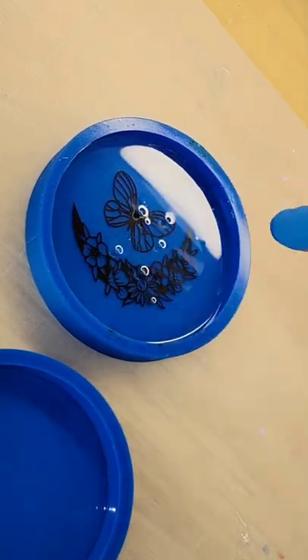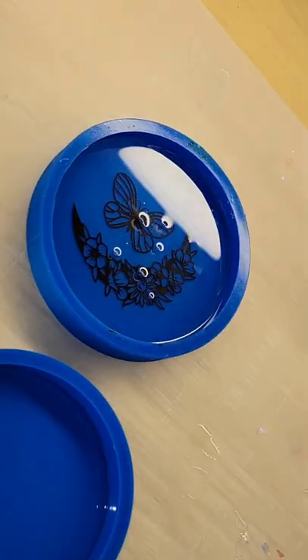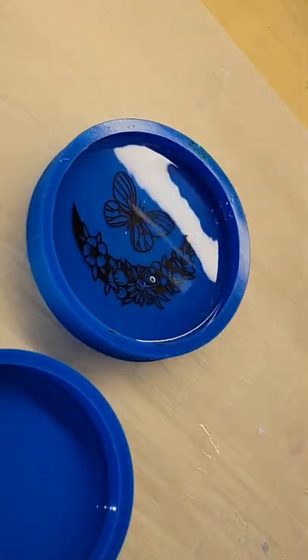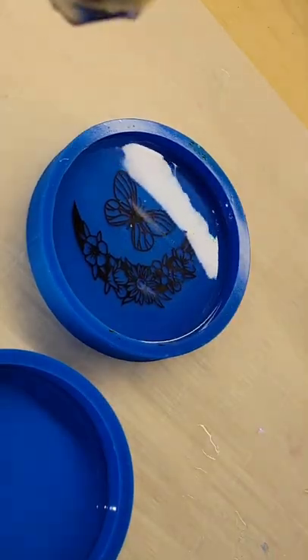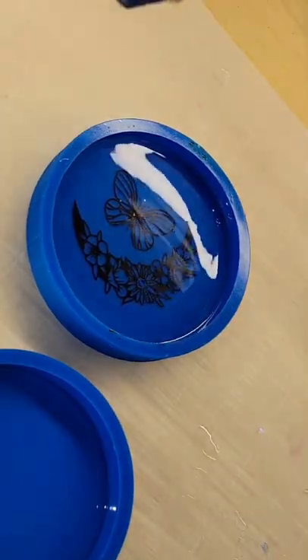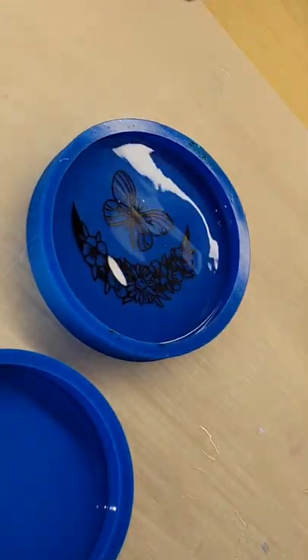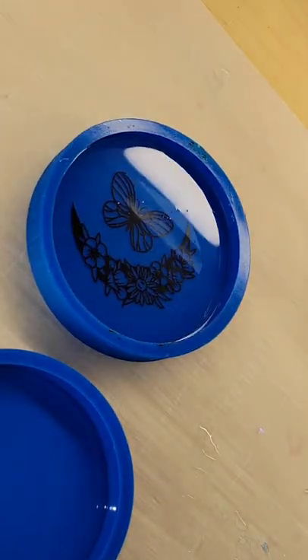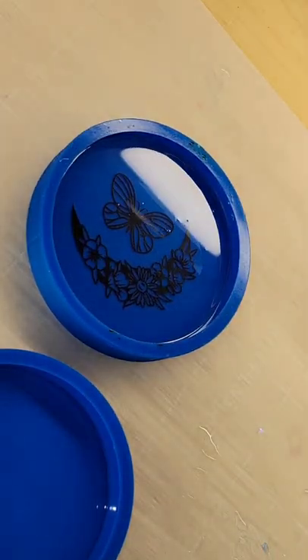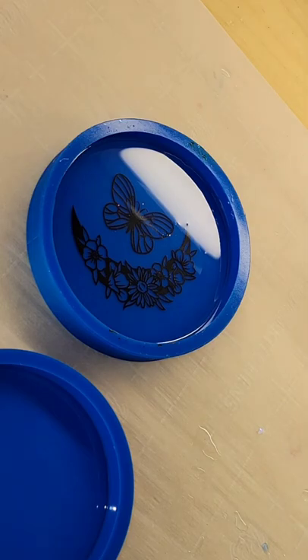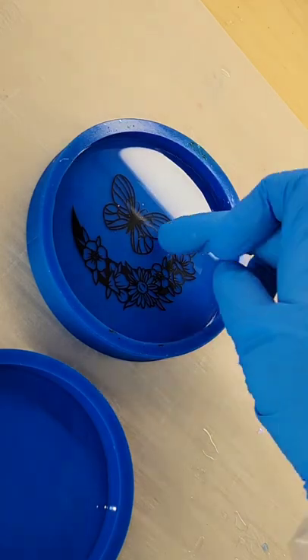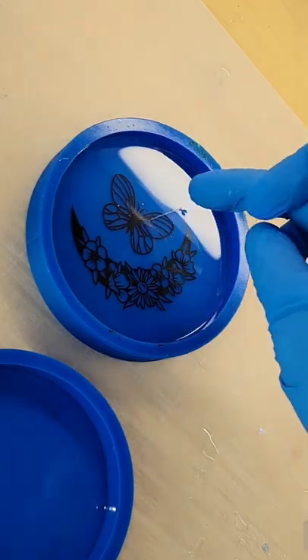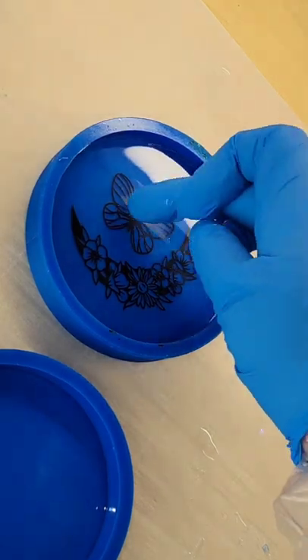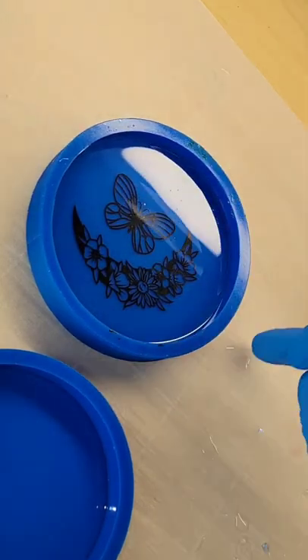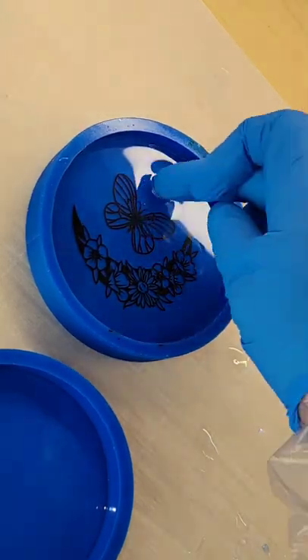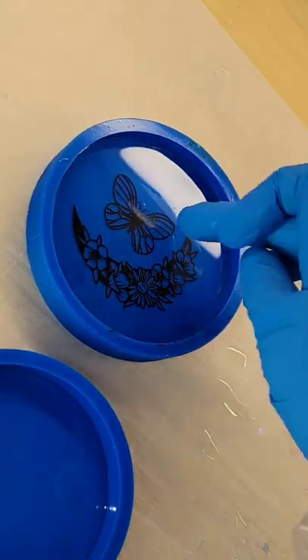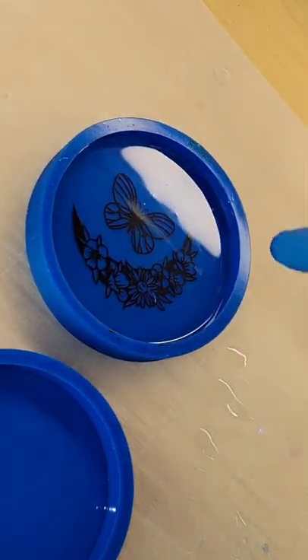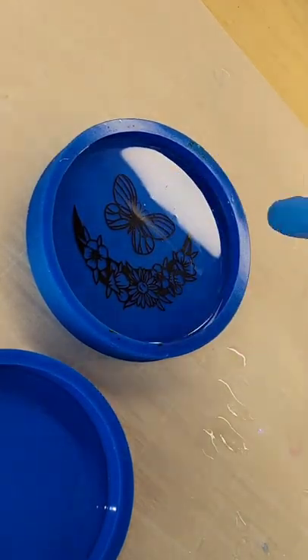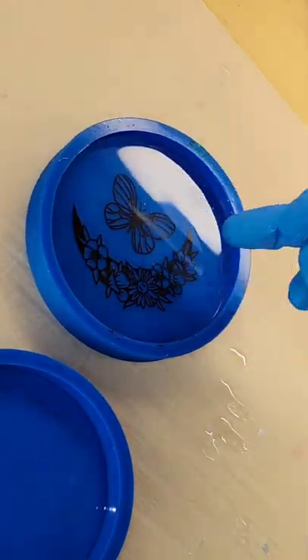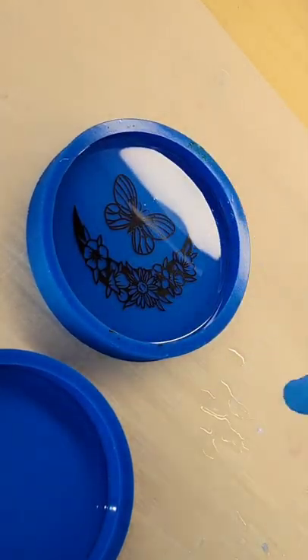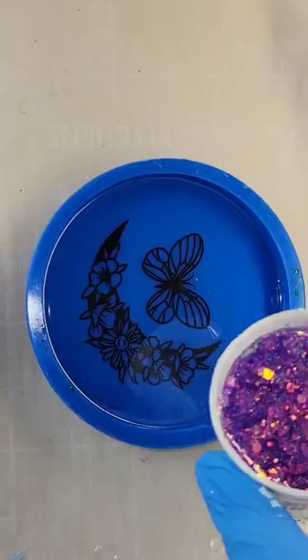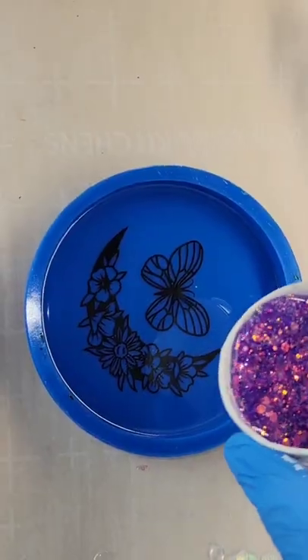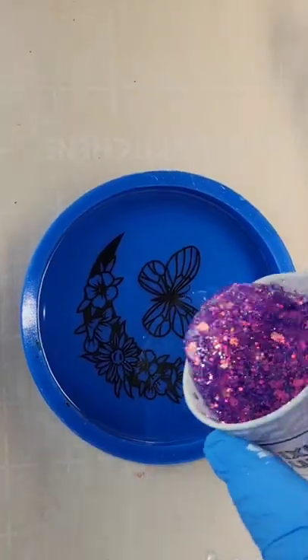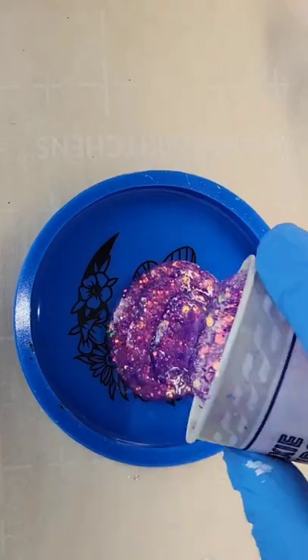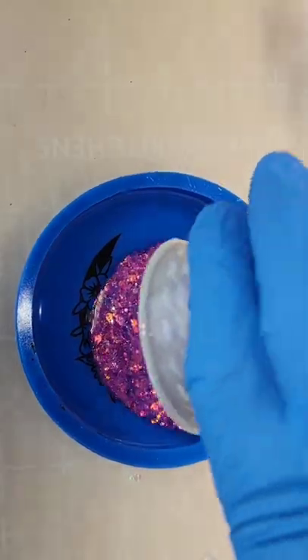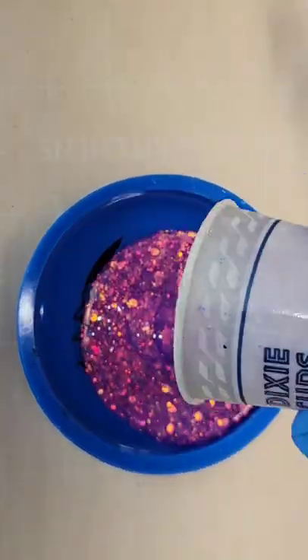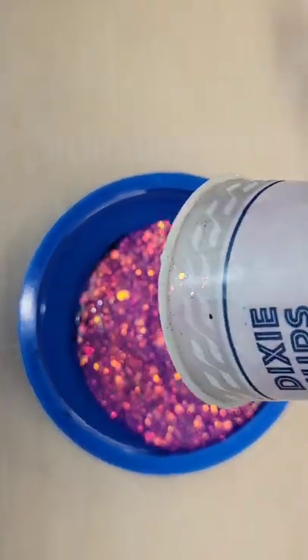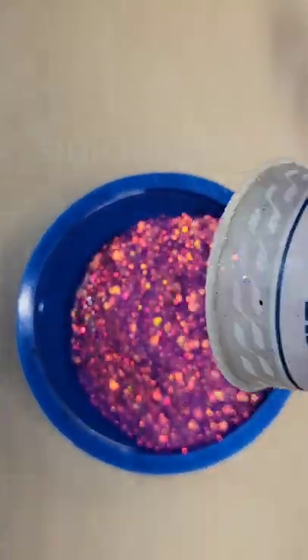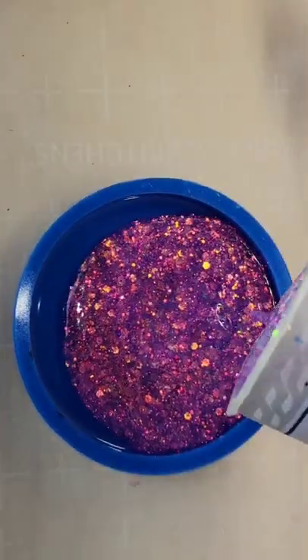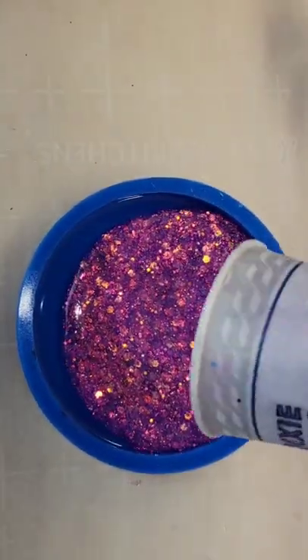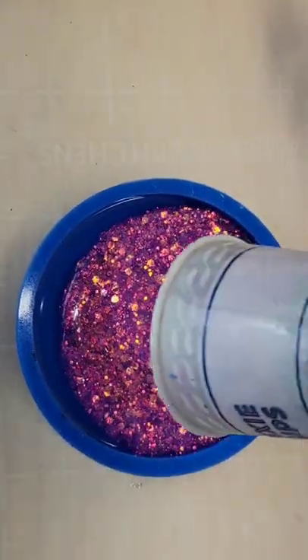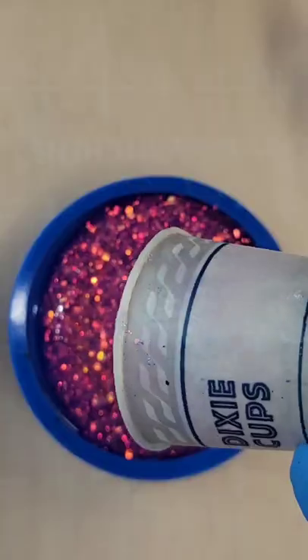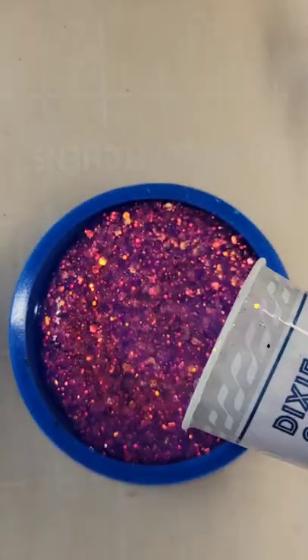I drop down my resin foil and push it down to make sure it's completely submerged, then hit it with my heat gun to pop bubbles. I let it dry for 24 hours, and now we're going to fill up the rest of the mold with some beautiful glitter.